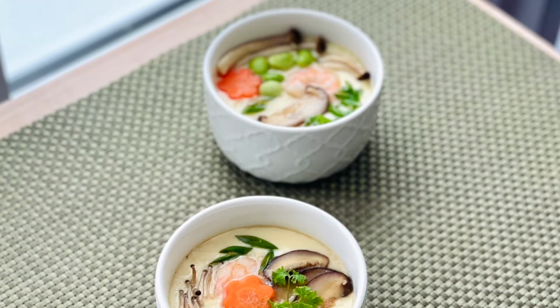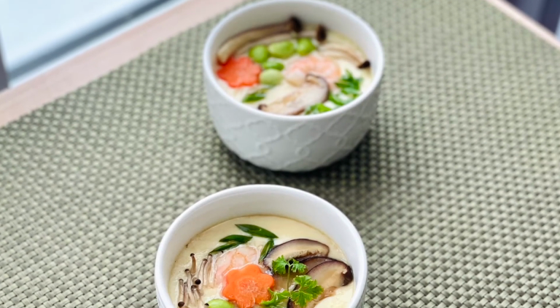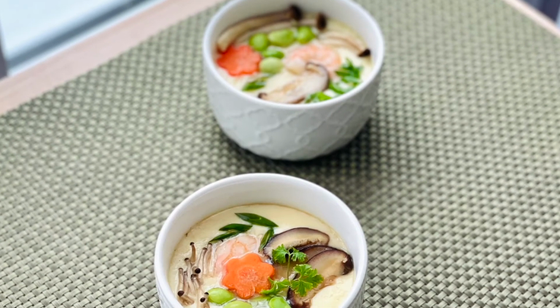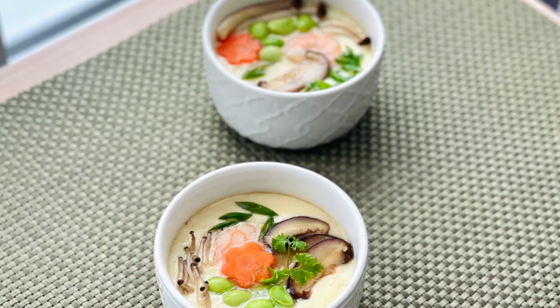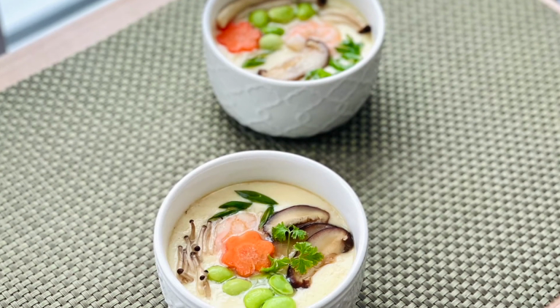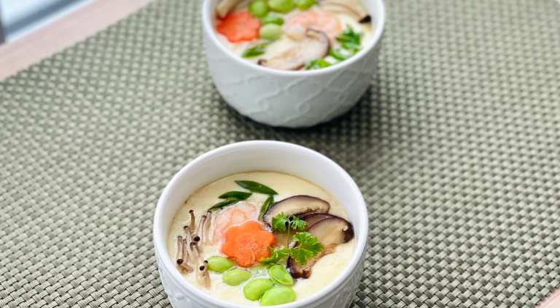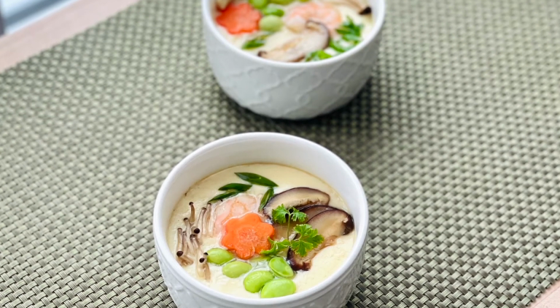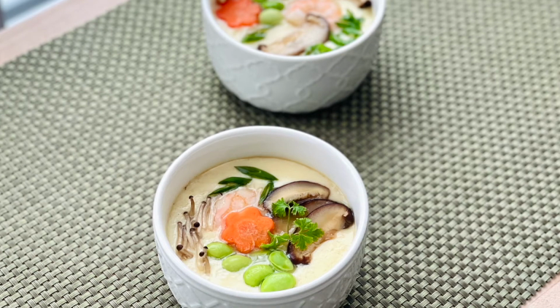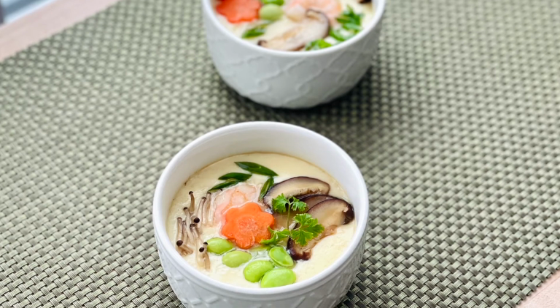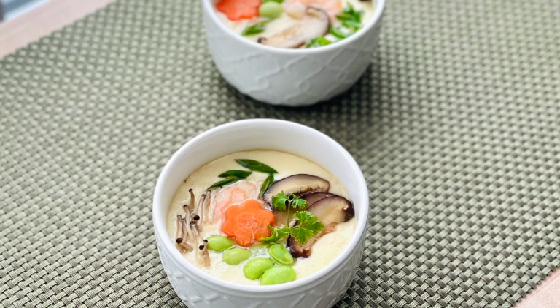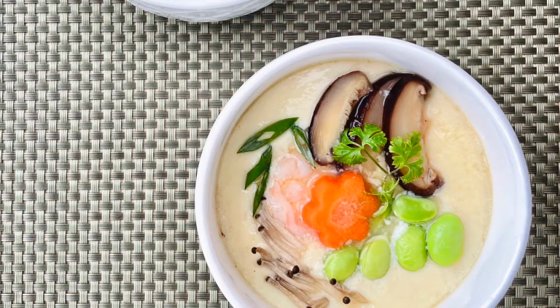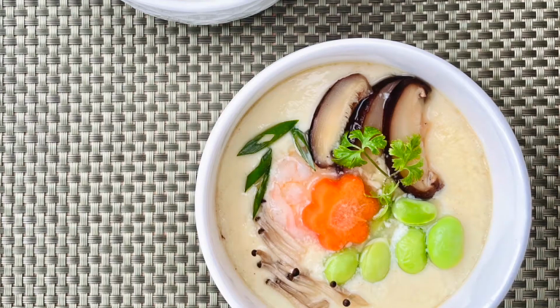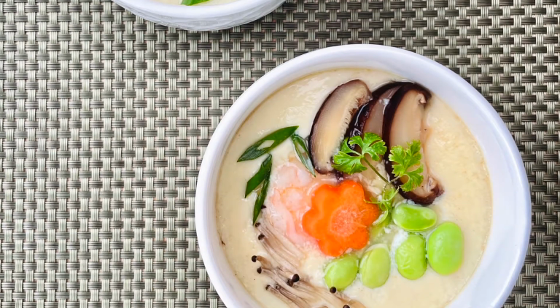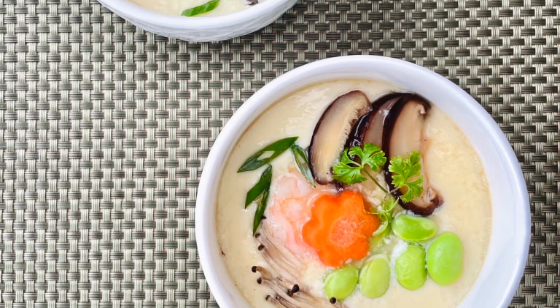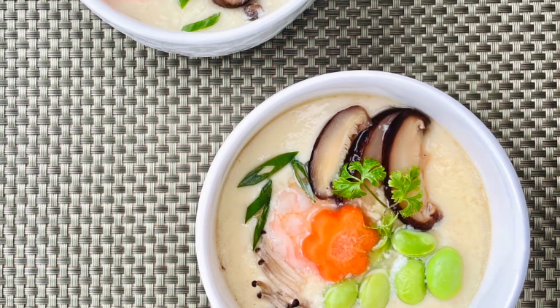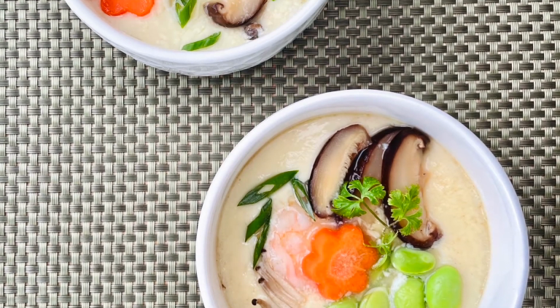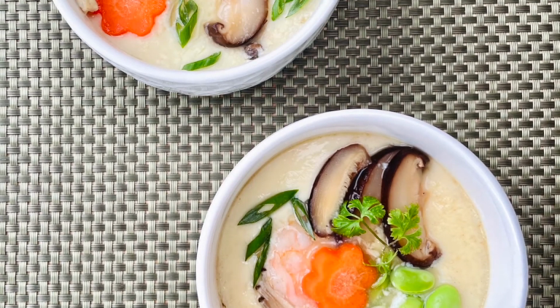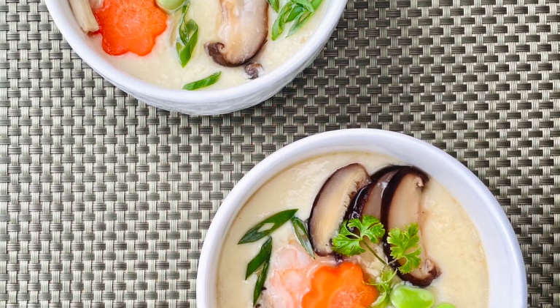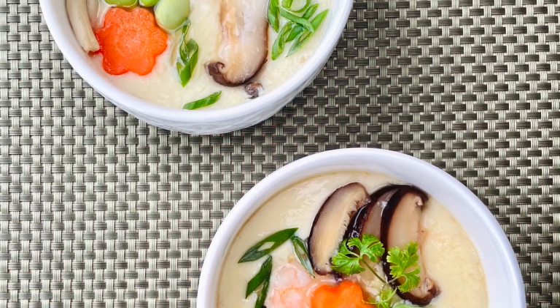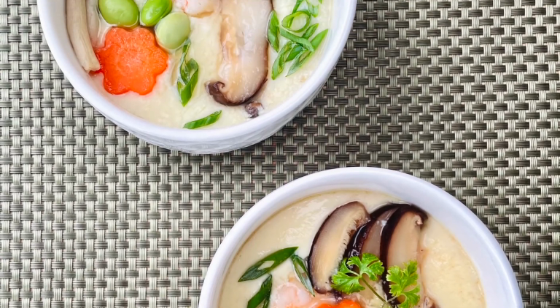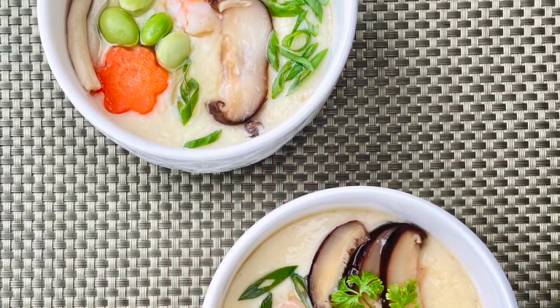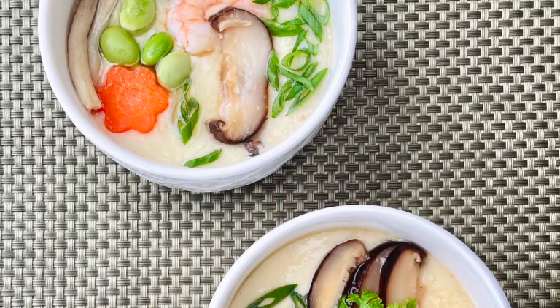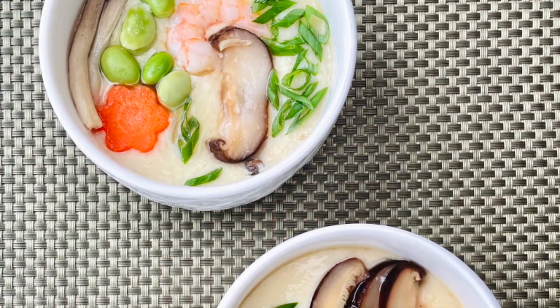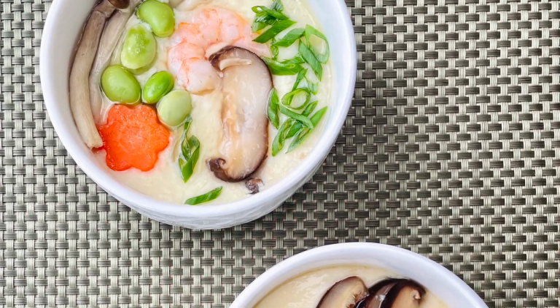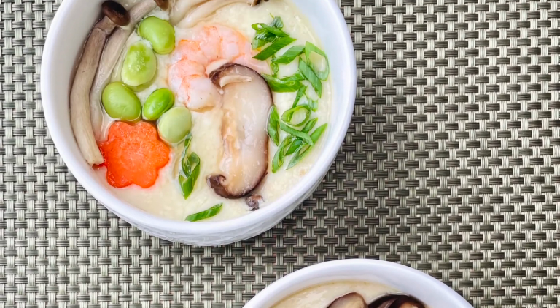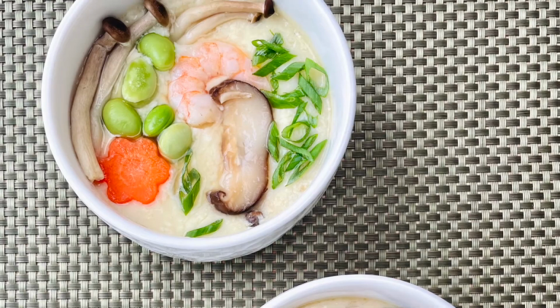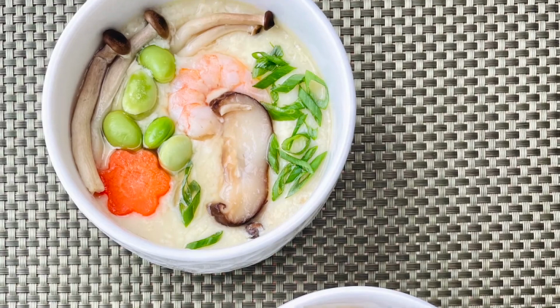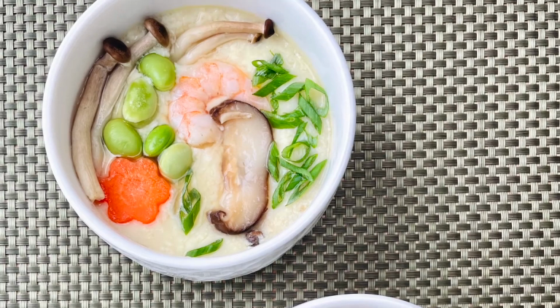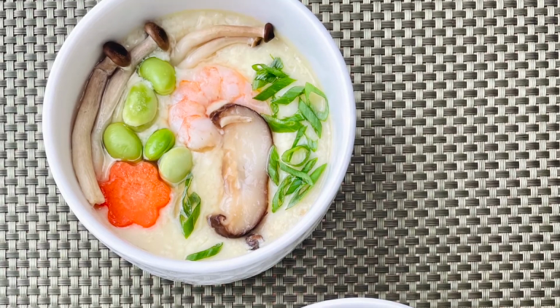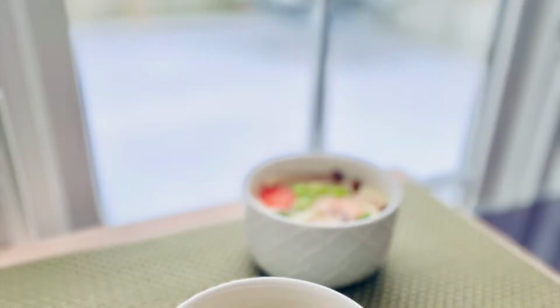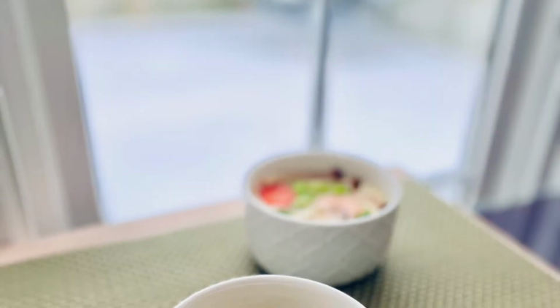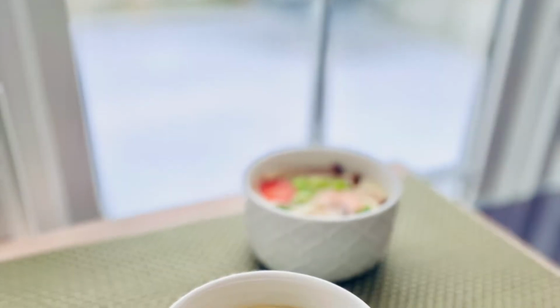So colorful! And they almost look too pretty to eat. Are you ready to make some of your own now?